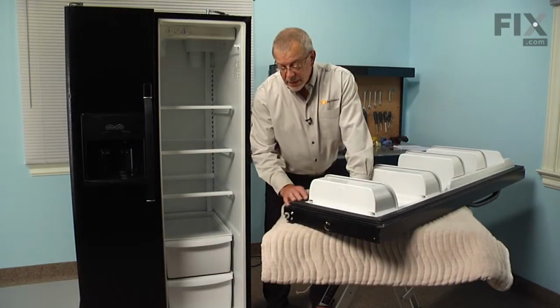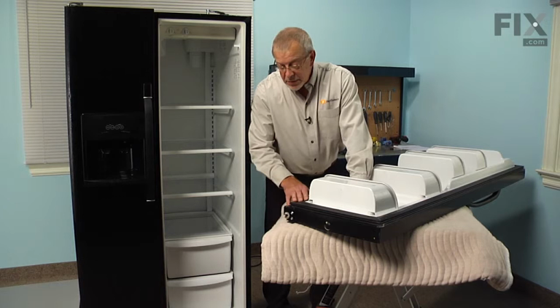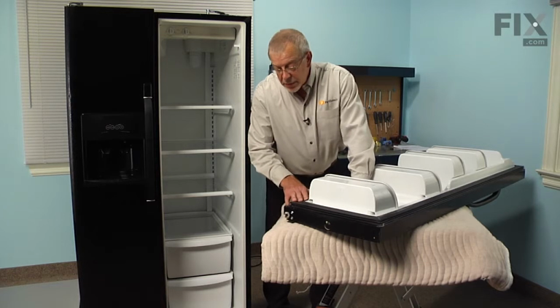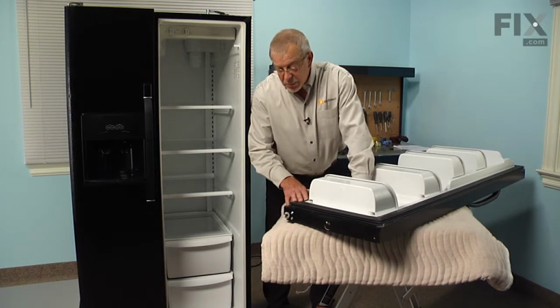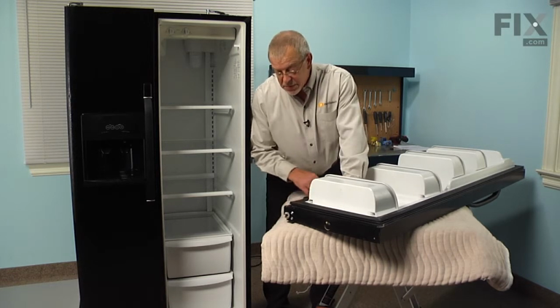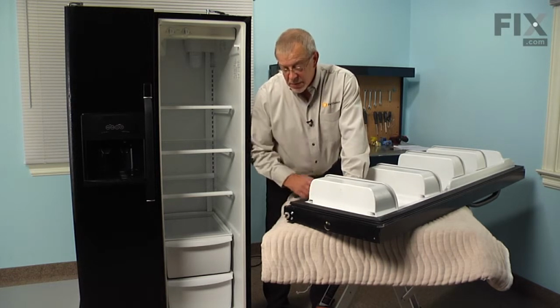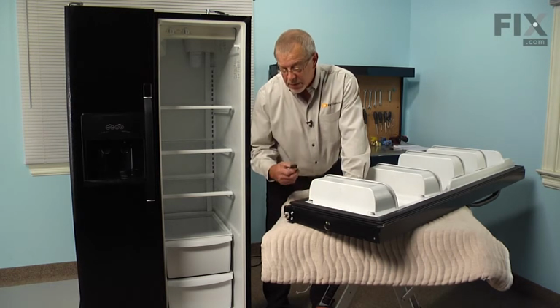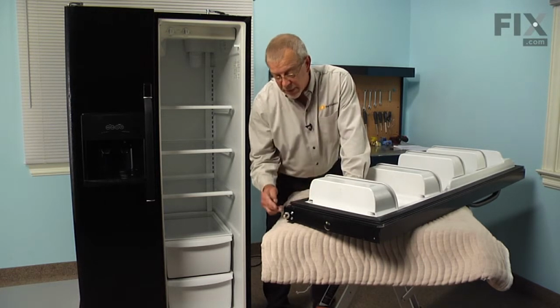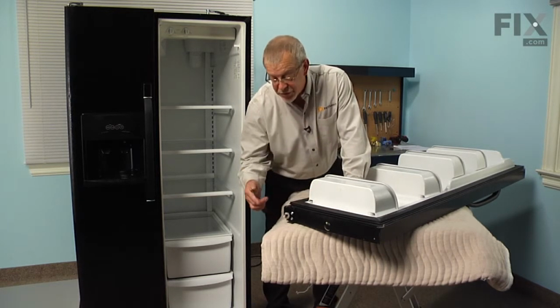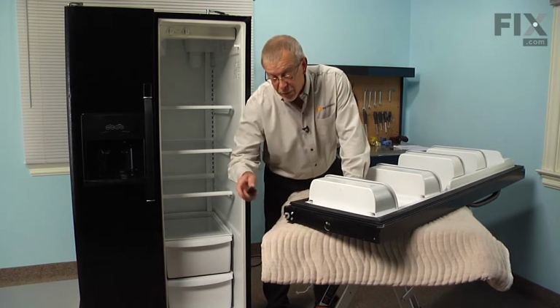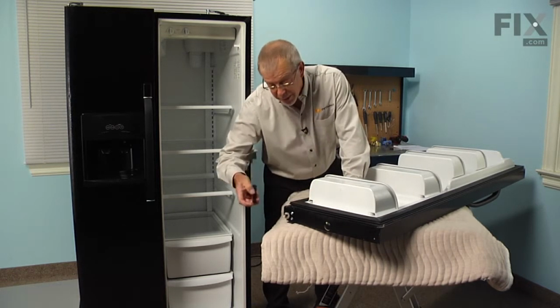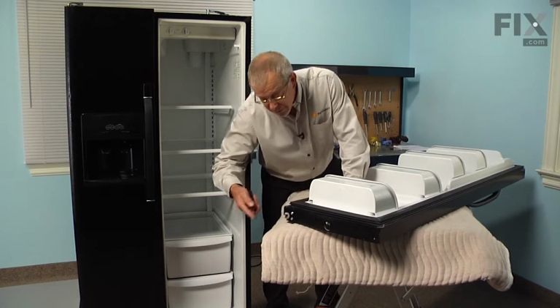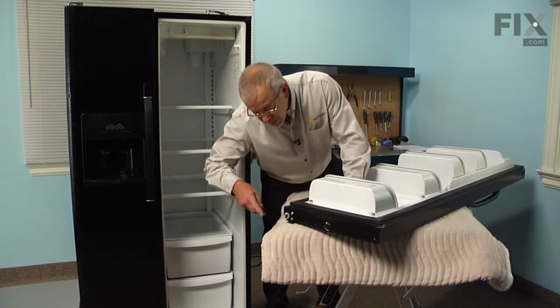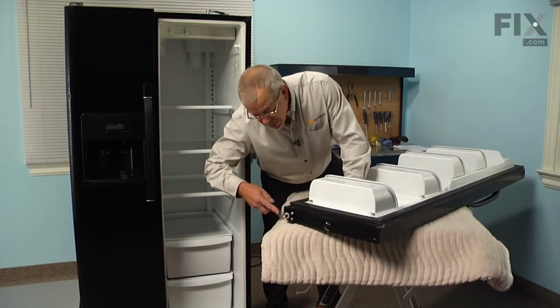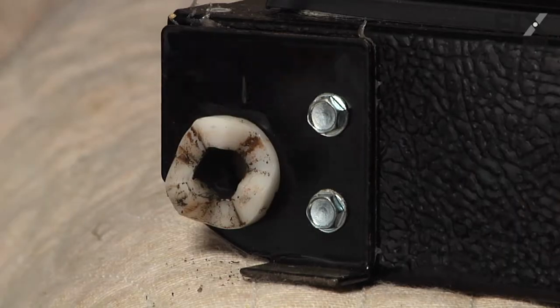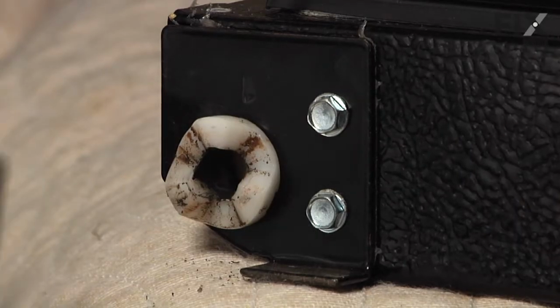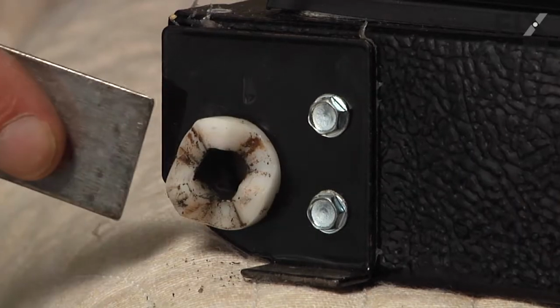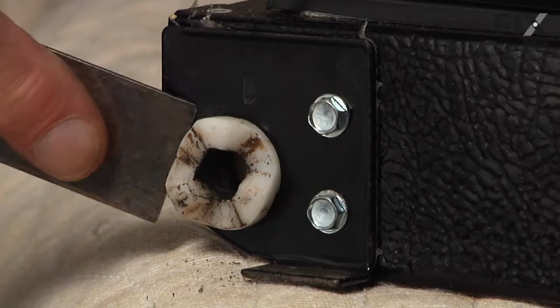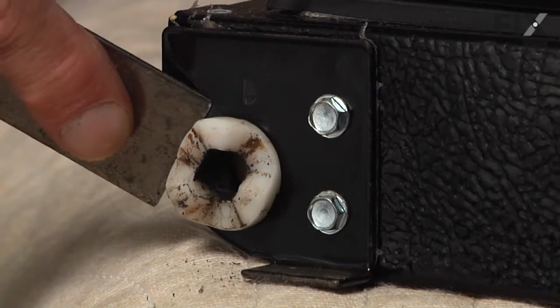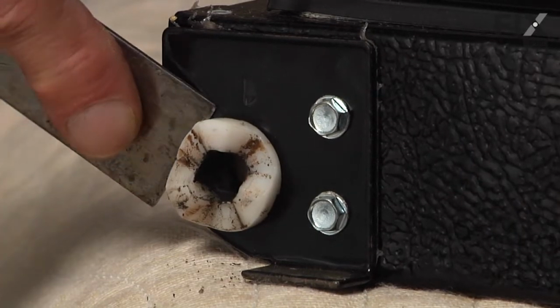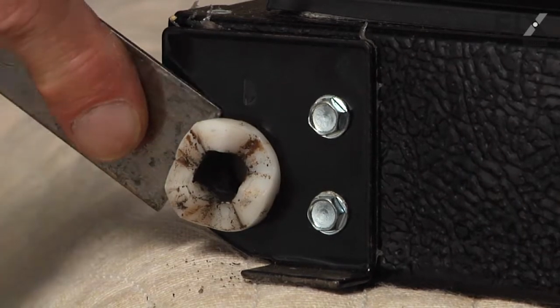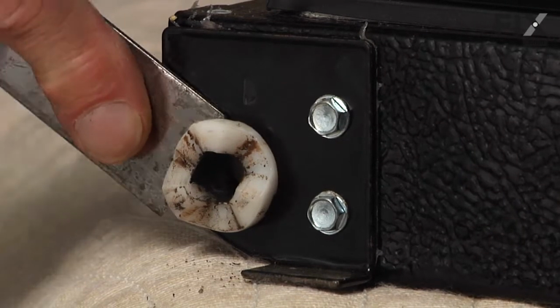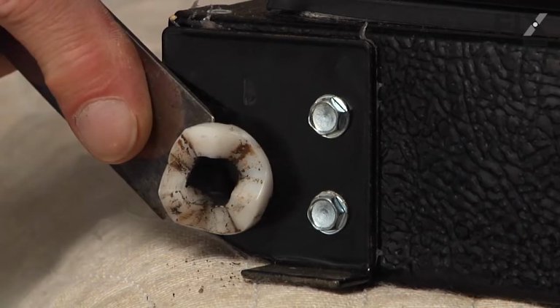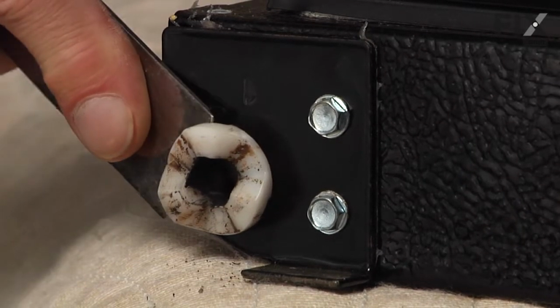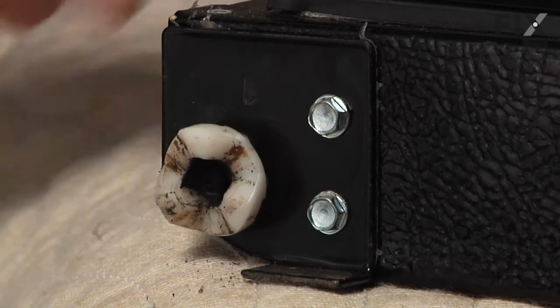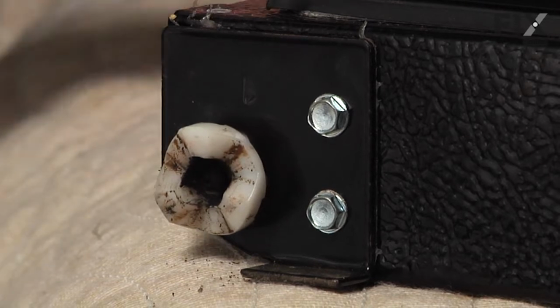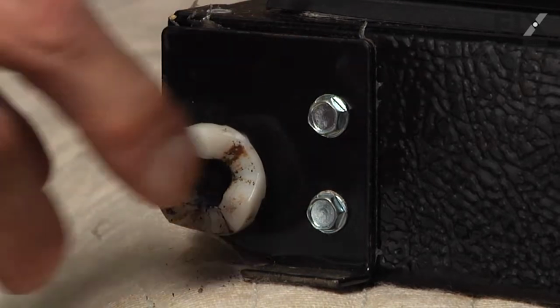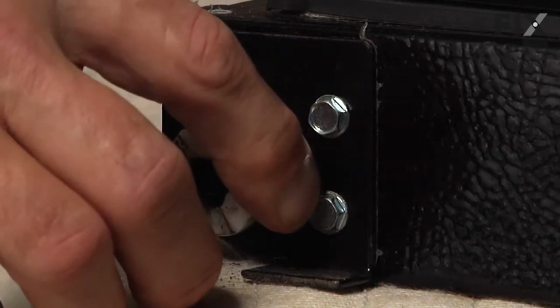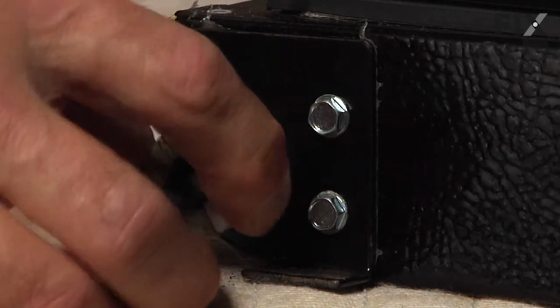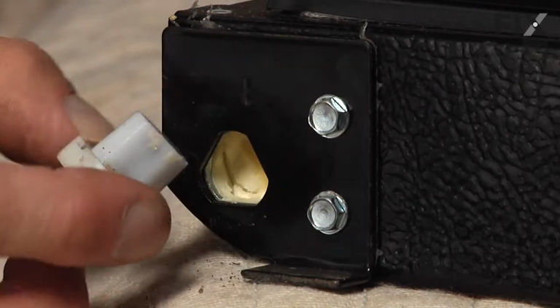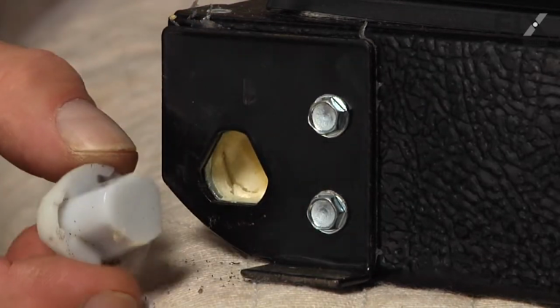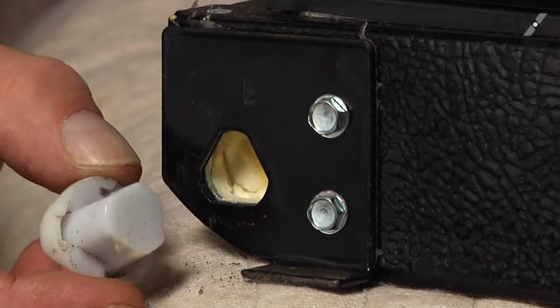With the door on a suitable work surface, we're going to take a flat blade screwdriver or our putty knife and just go in under the edge of that bearing and pry it outwards. Then we can pull it right out of the opening in the bottom of the door.